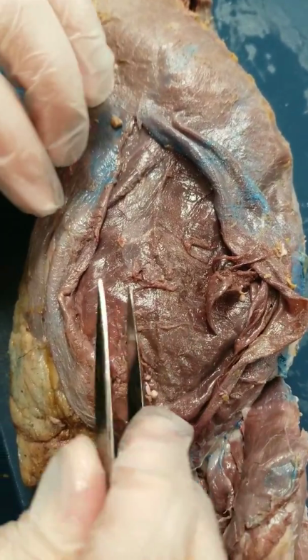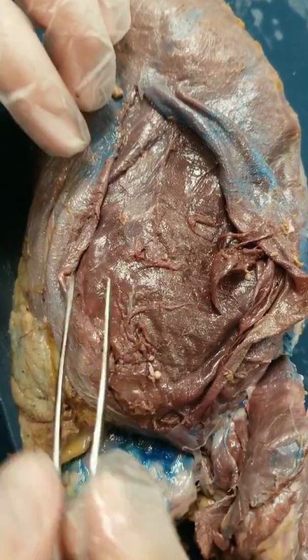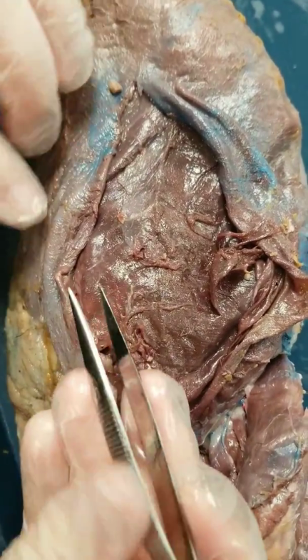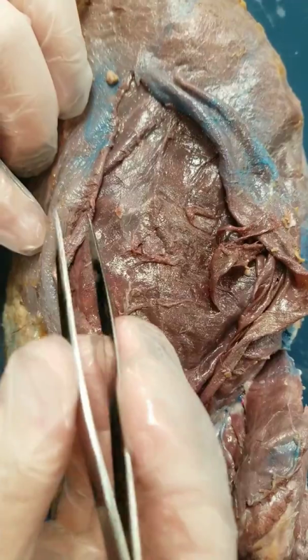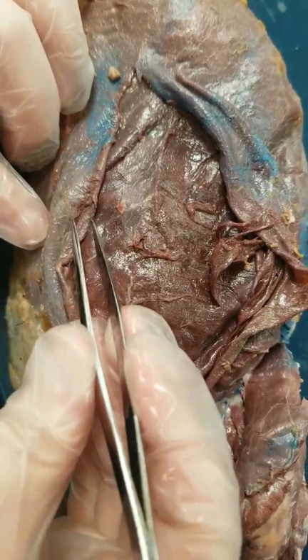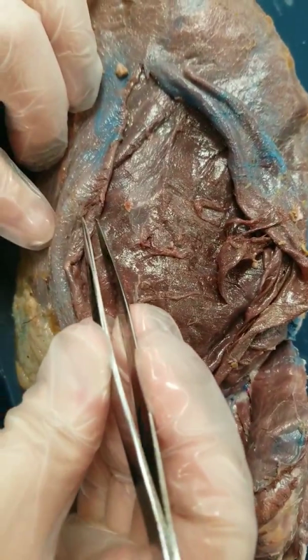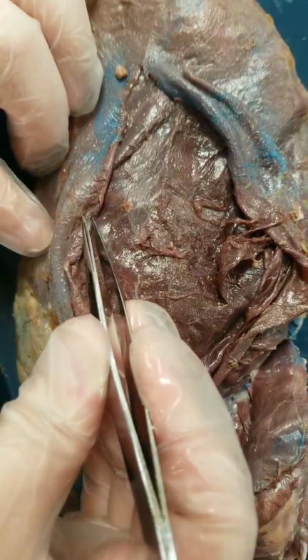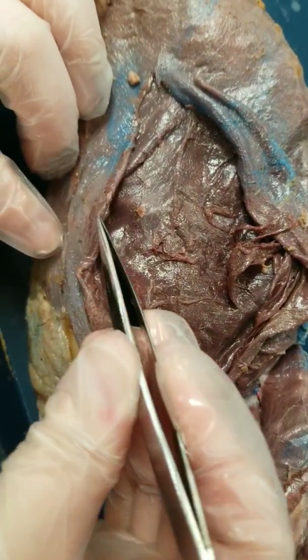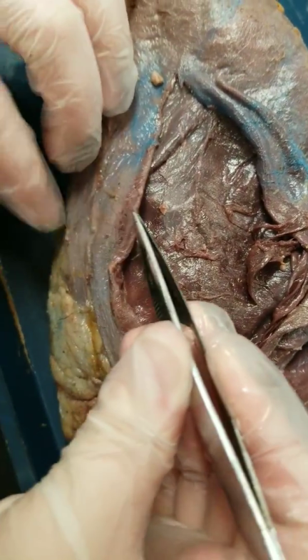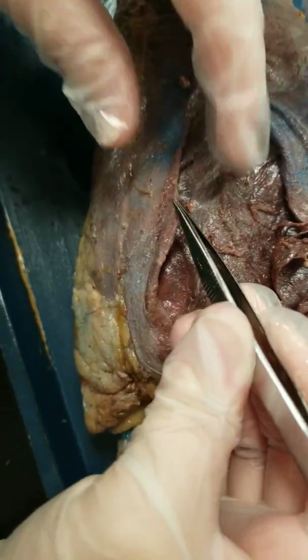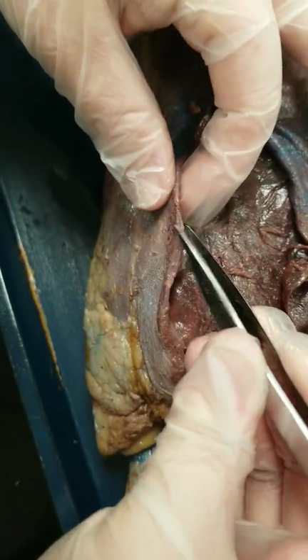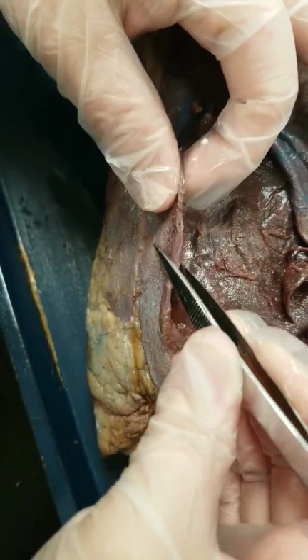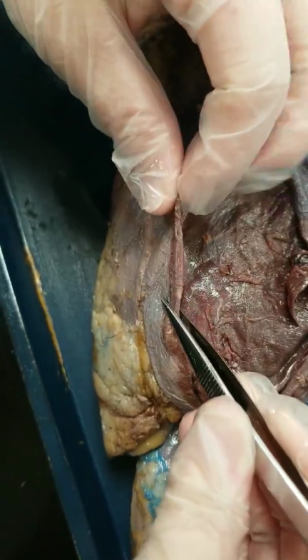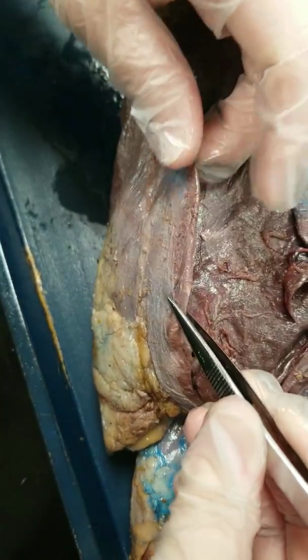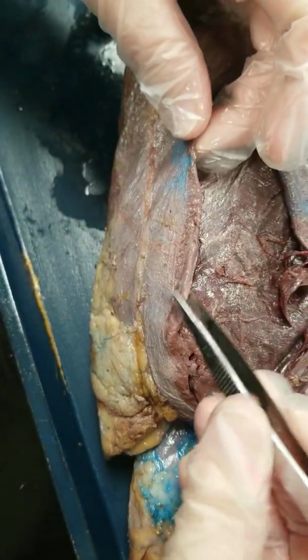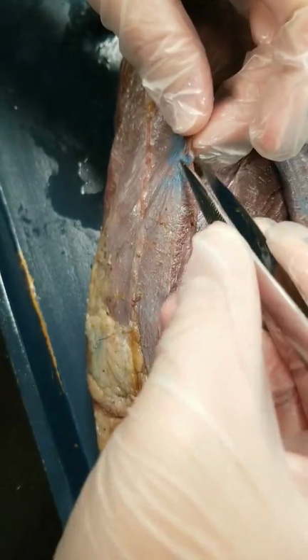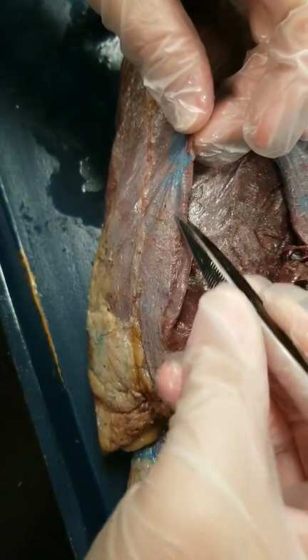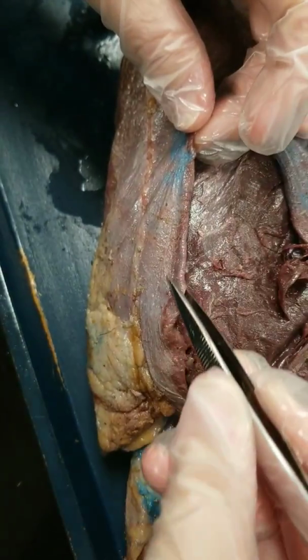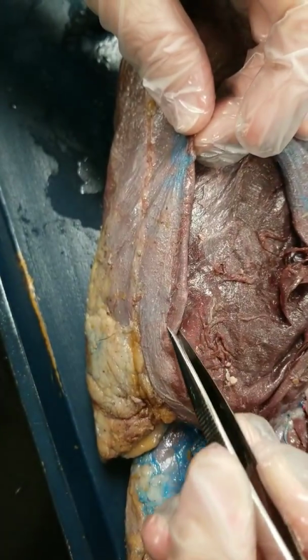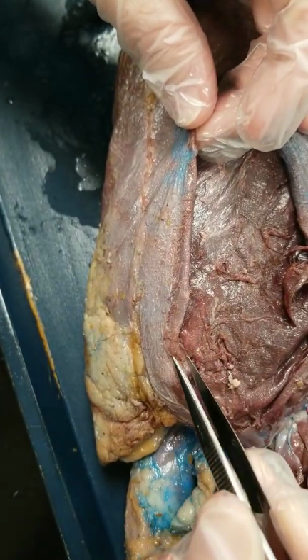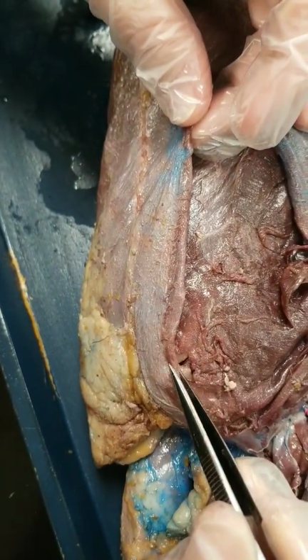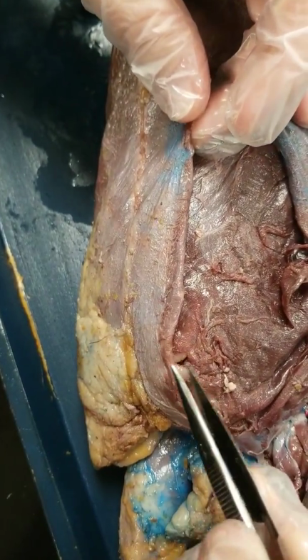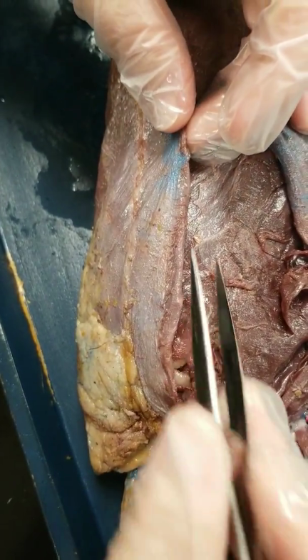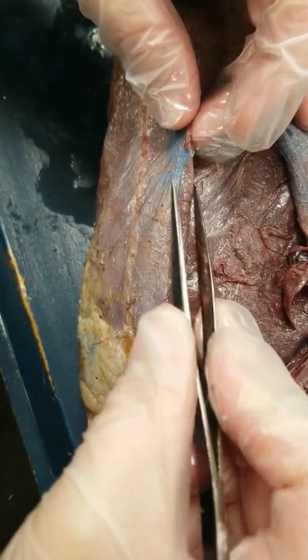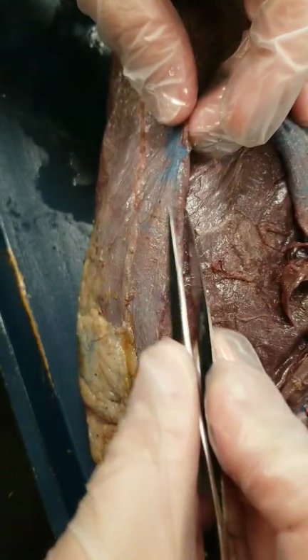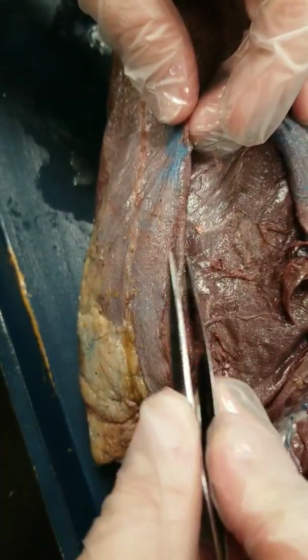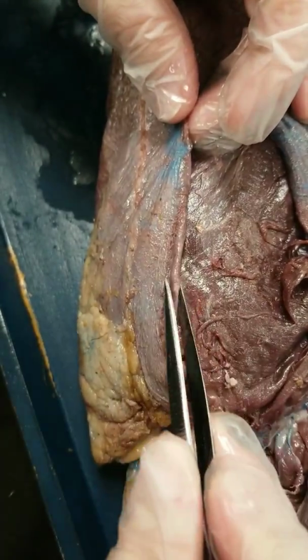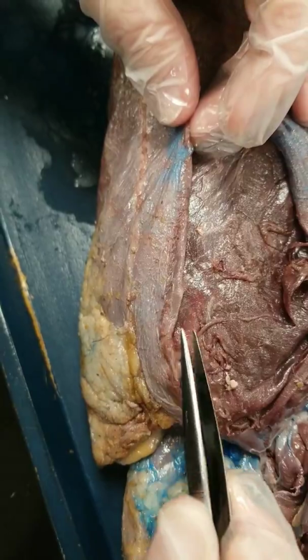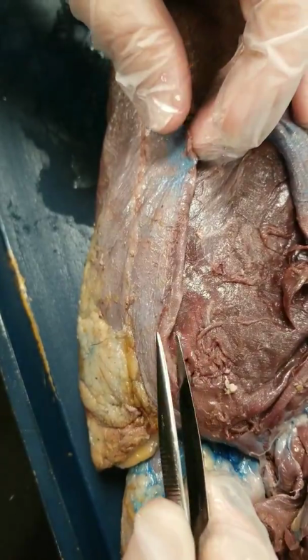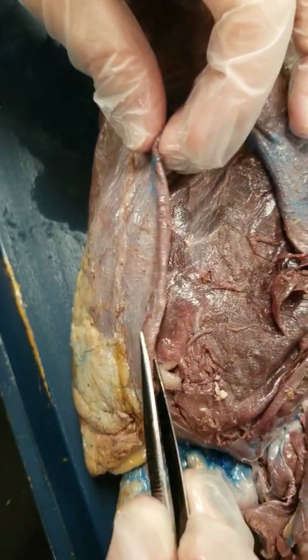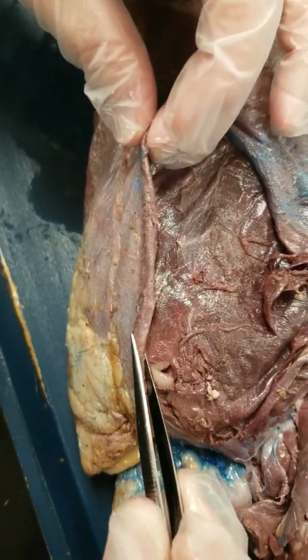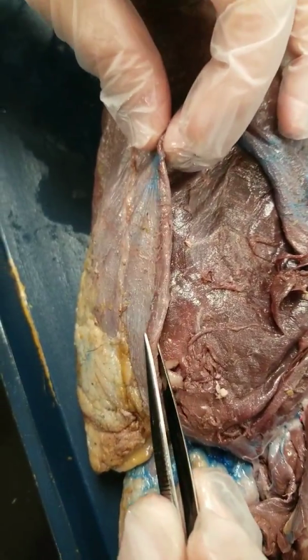The next muscle is the rectus abdominis muscle. This is a band that goes down the center of the mink. You're going to go underneath it with your forceps and lift it up — it's a band.